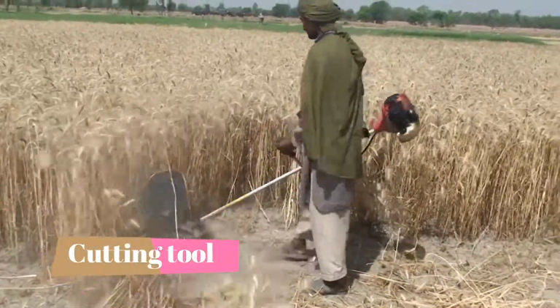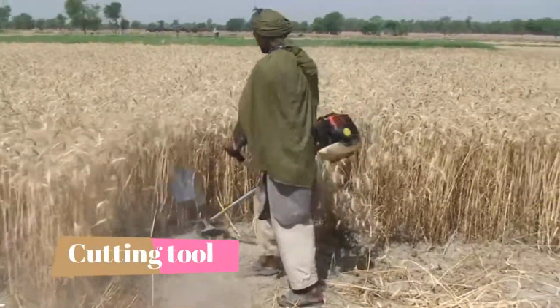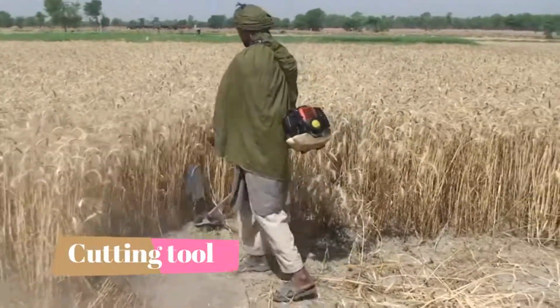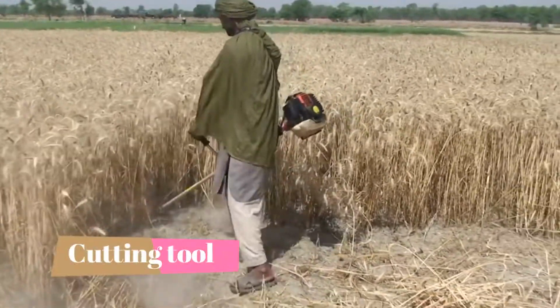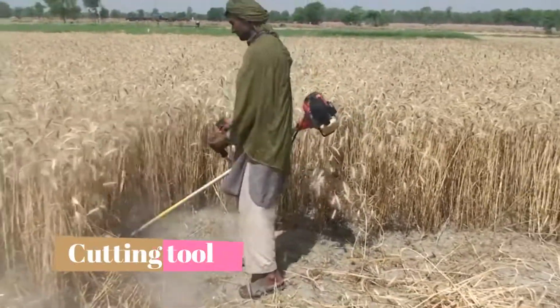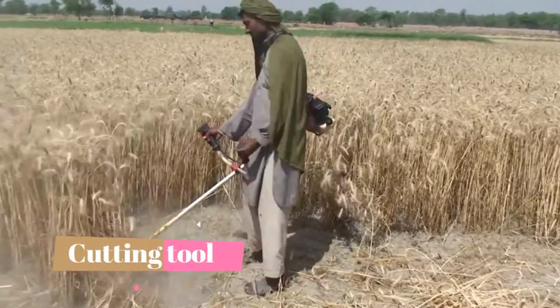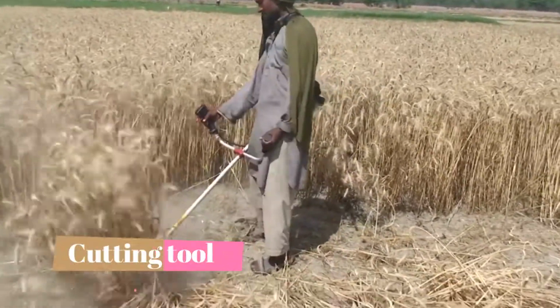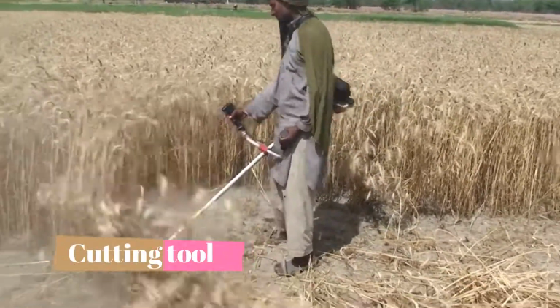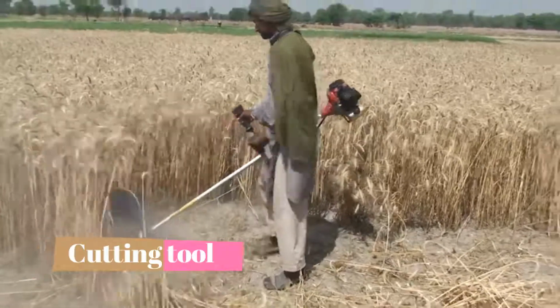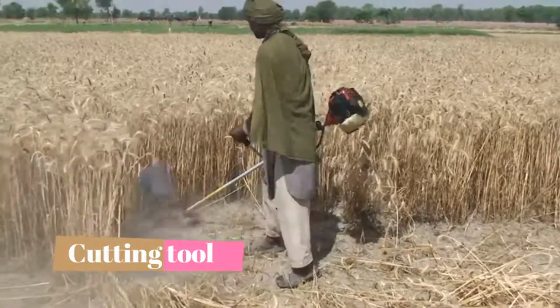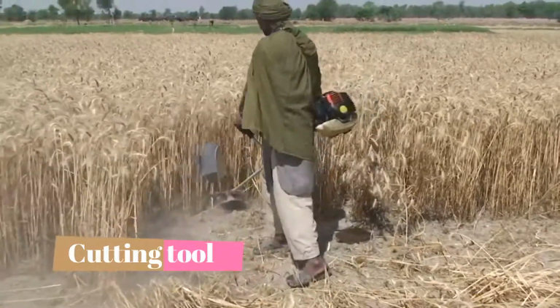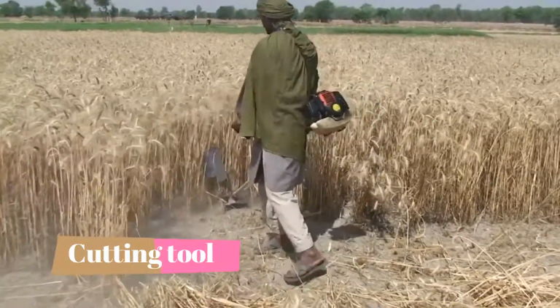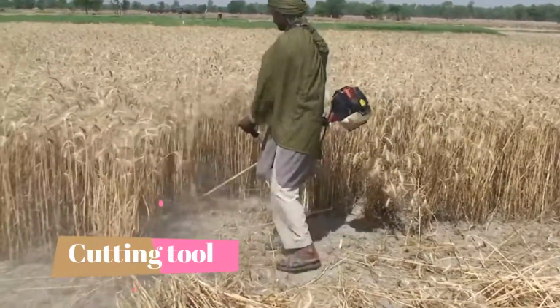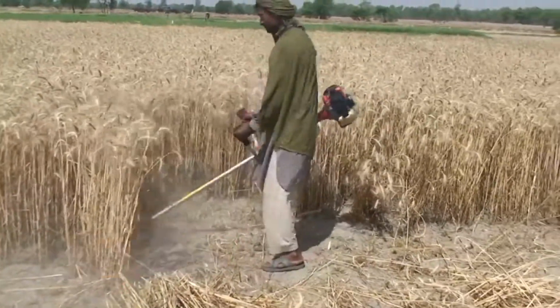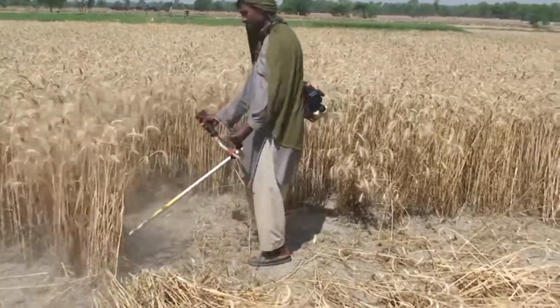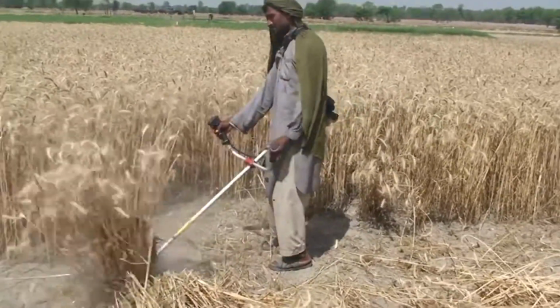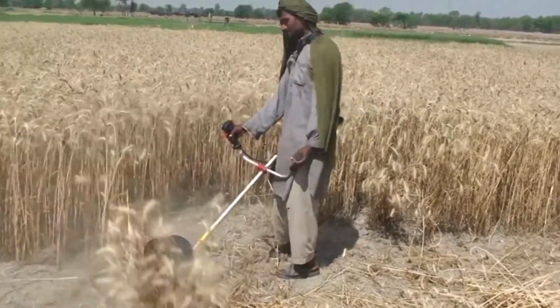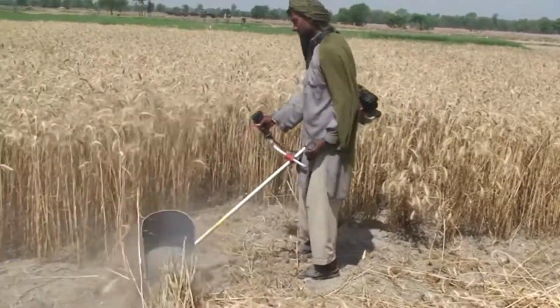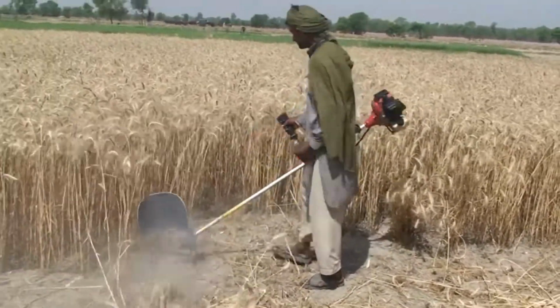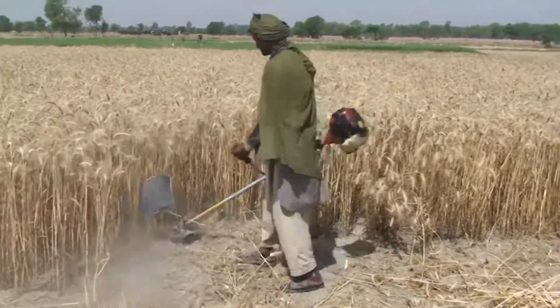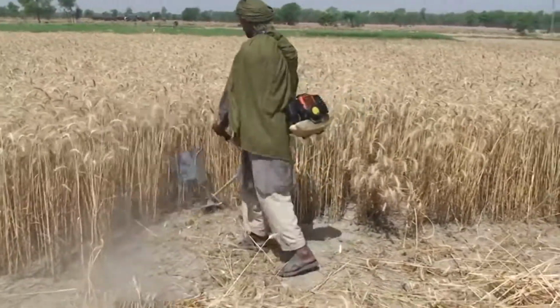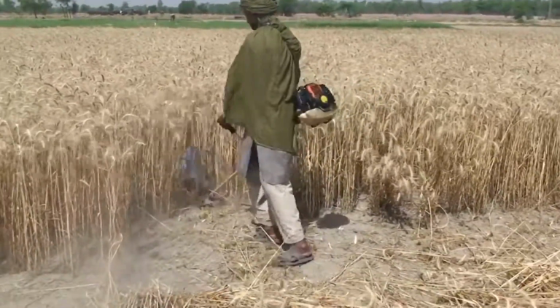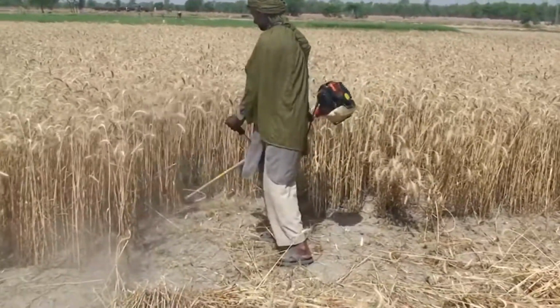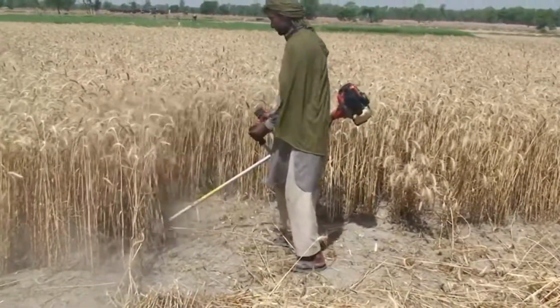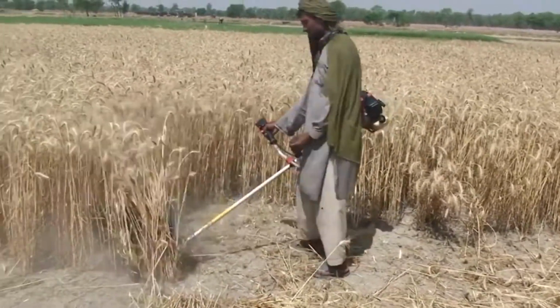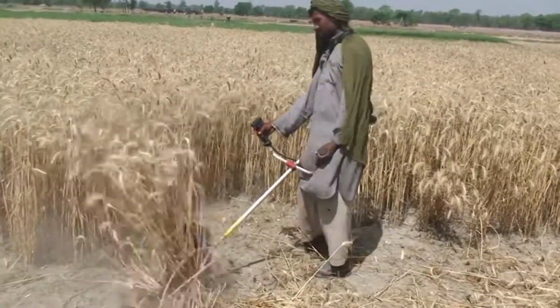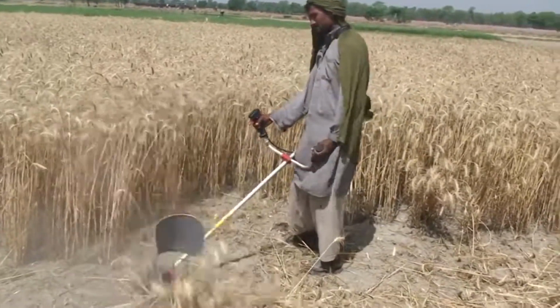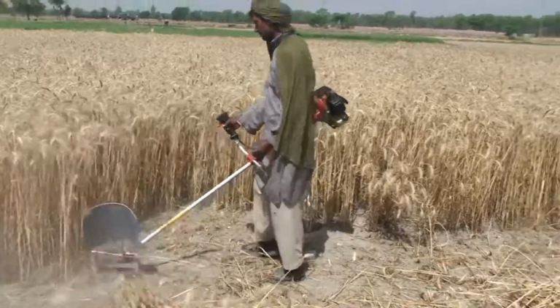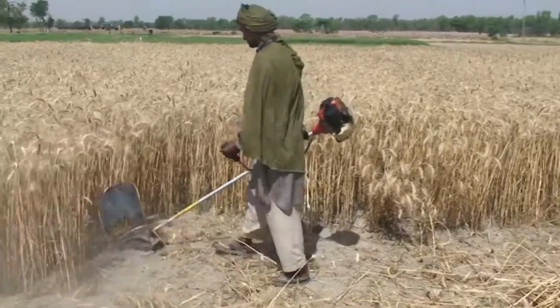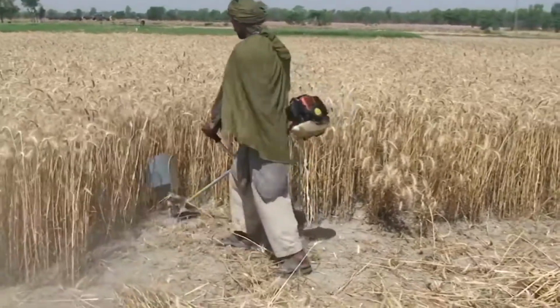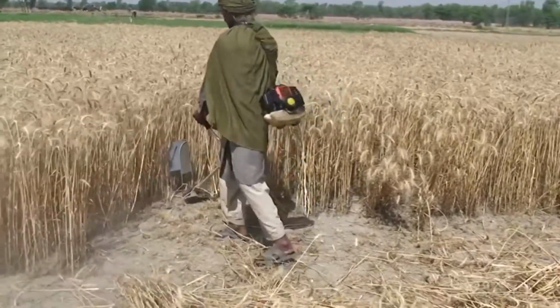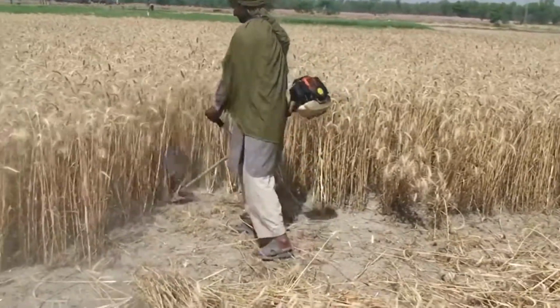The crop is ready to be harvested. Farmers use different tools for cutting wheat, and he is using the easiest one.